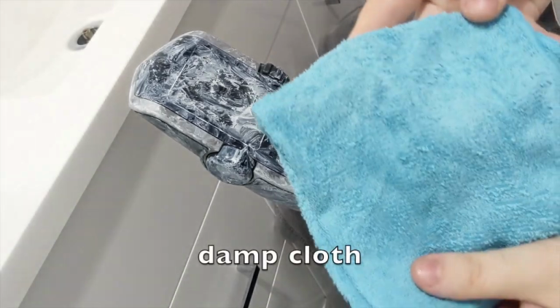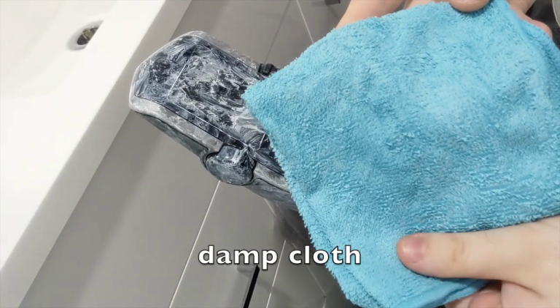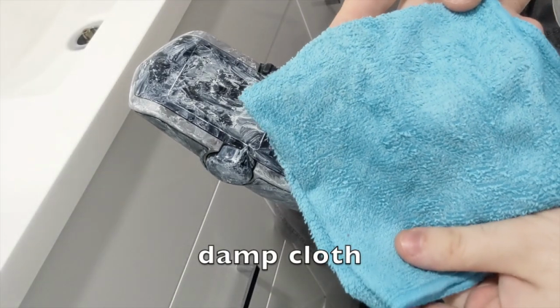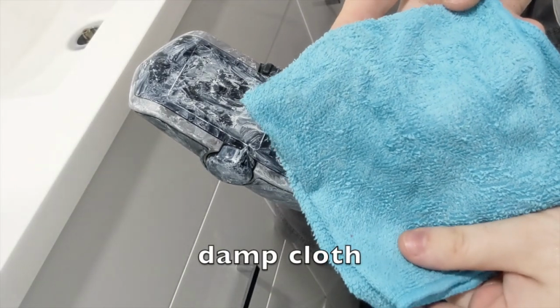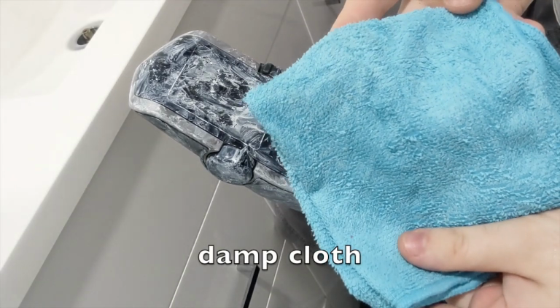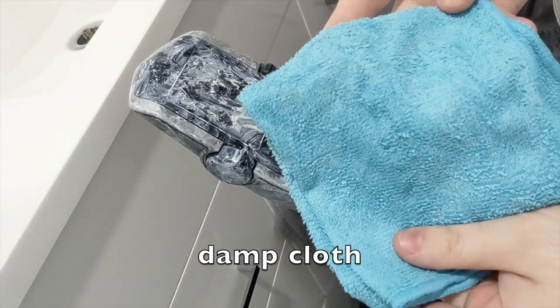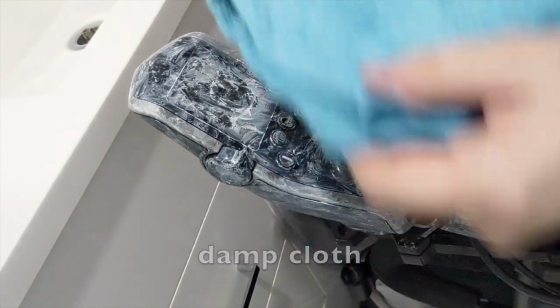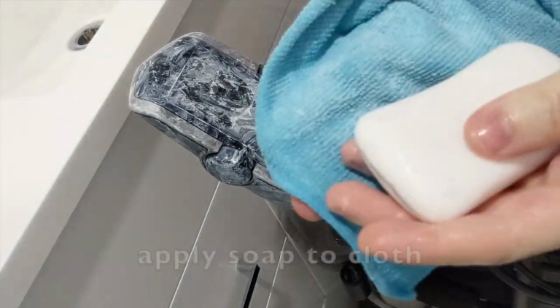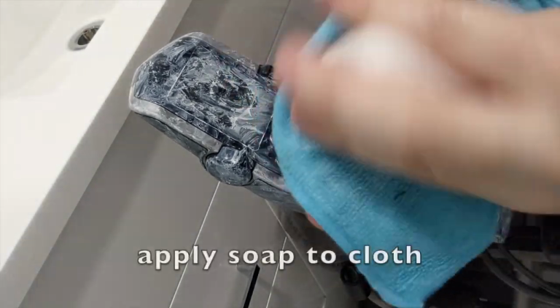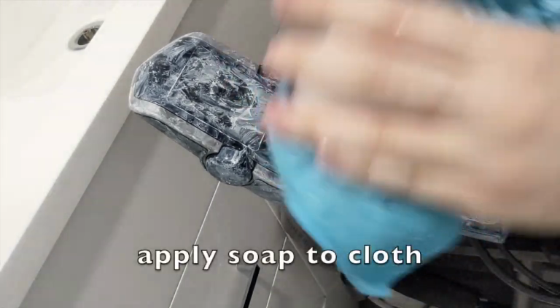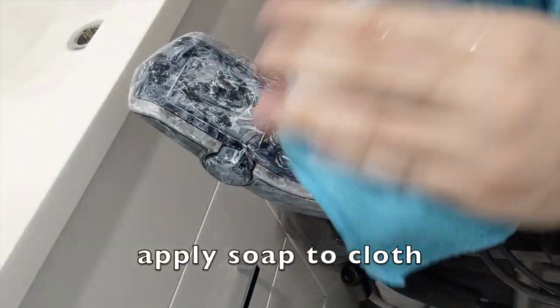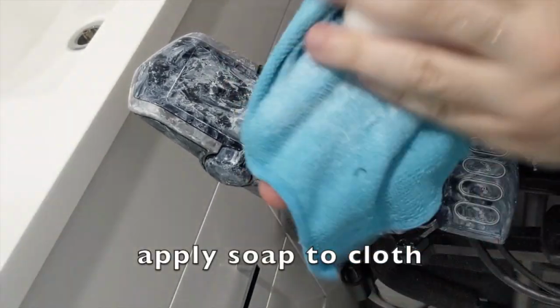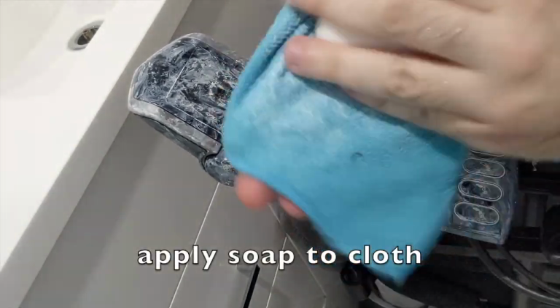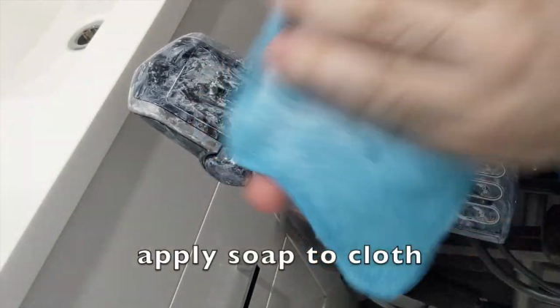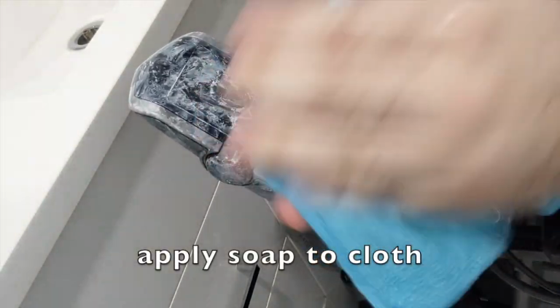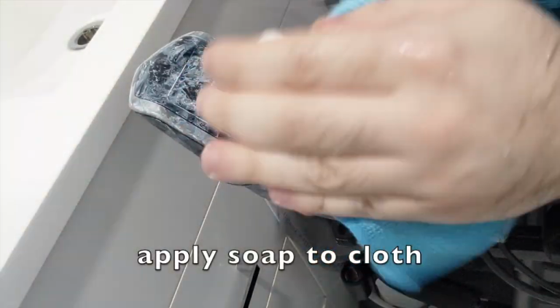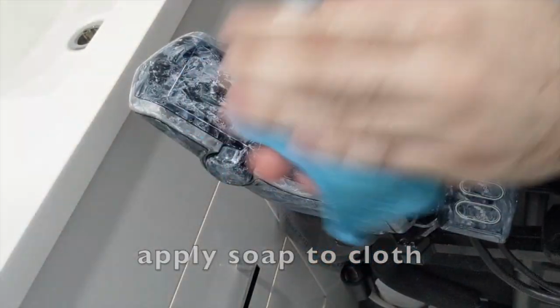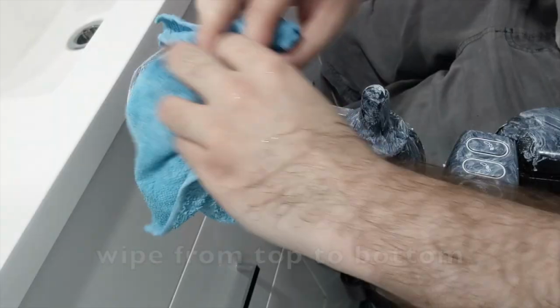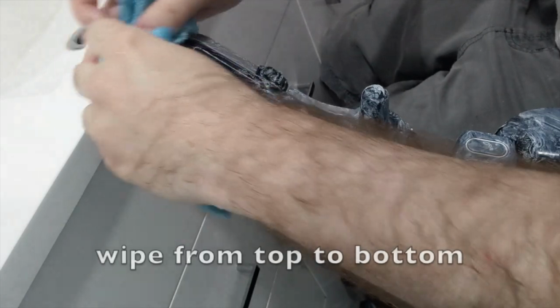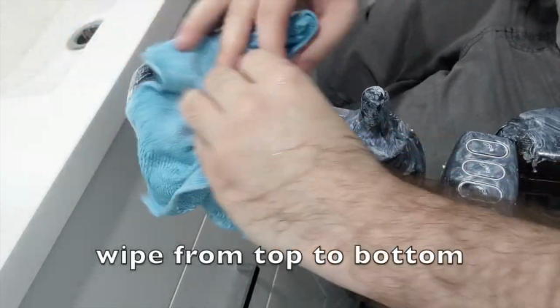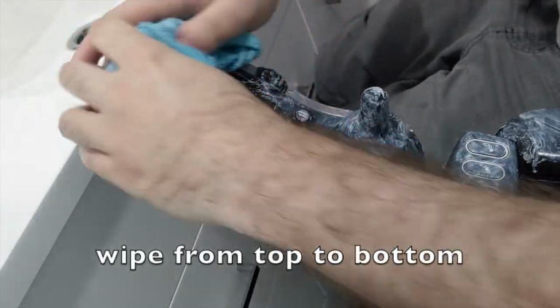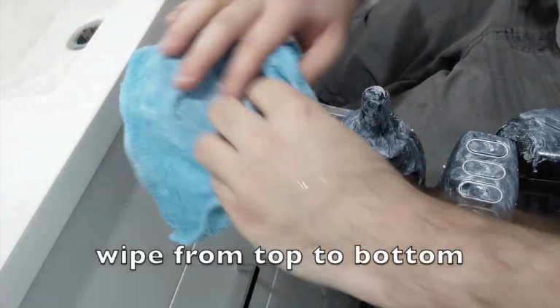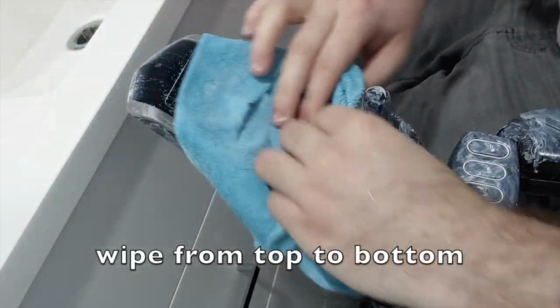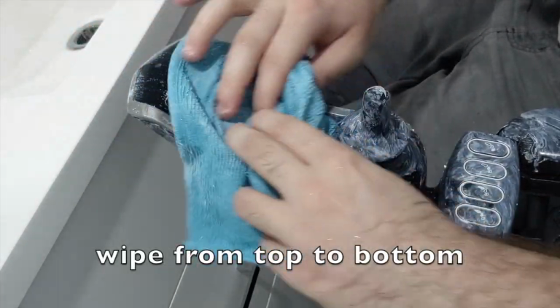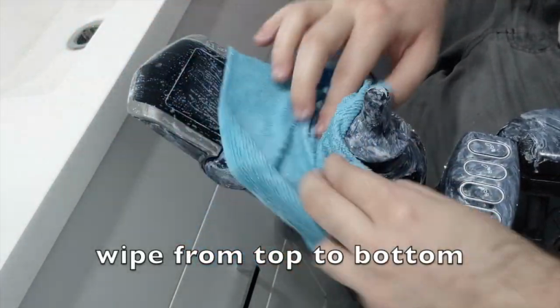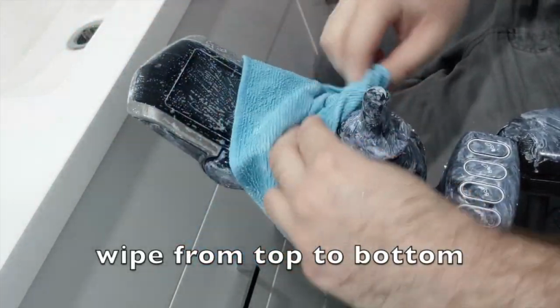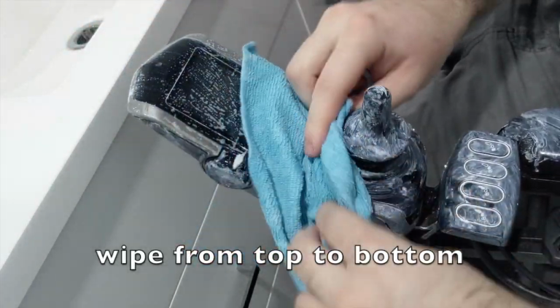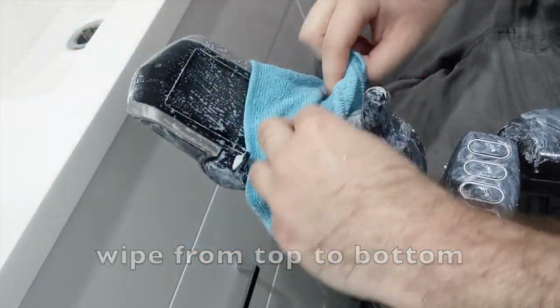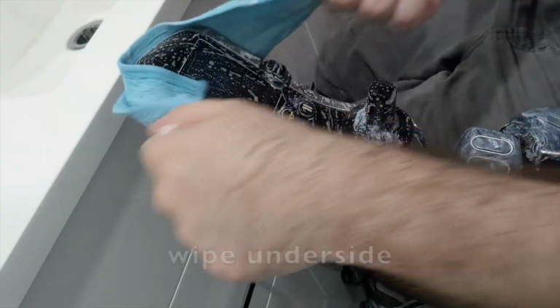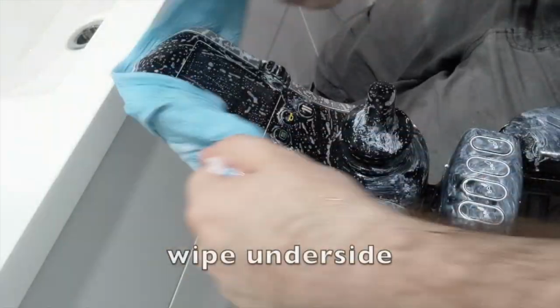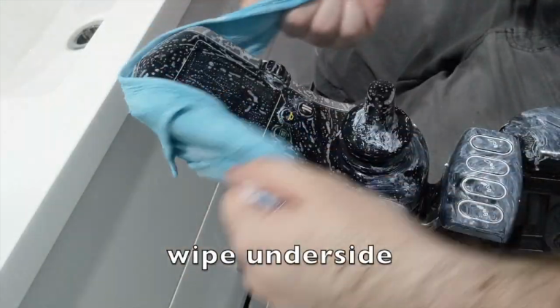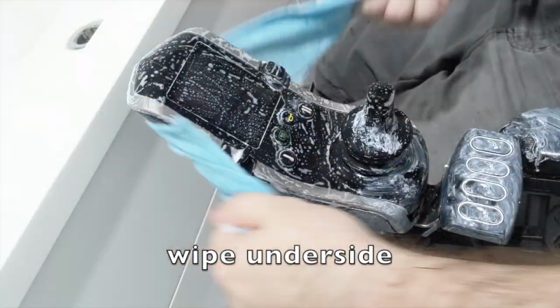Take a damp cloth and apply soap to the cloth. Wipe the controller from top to bottom, then wipe the underside.